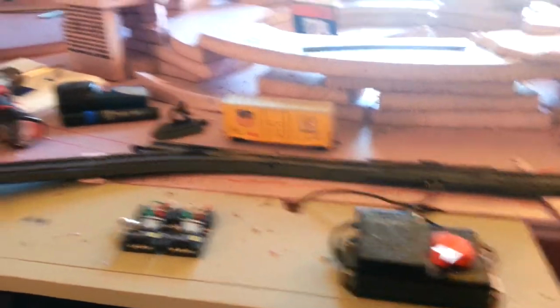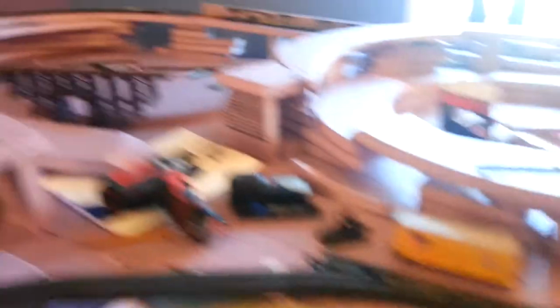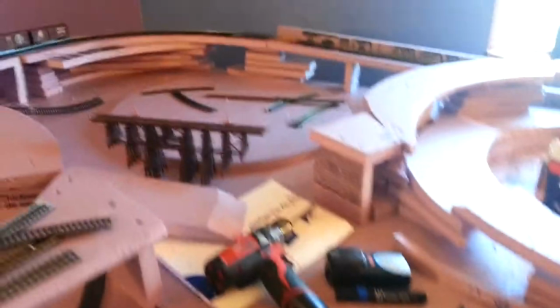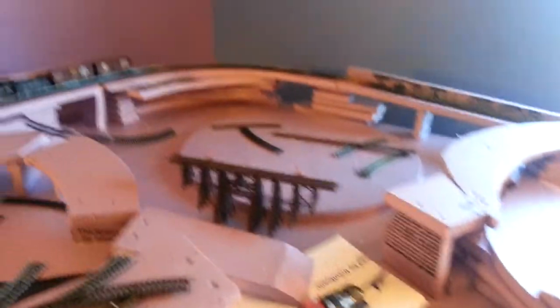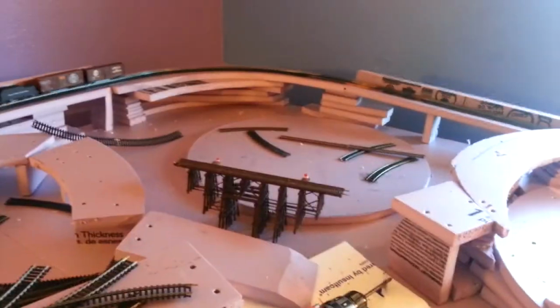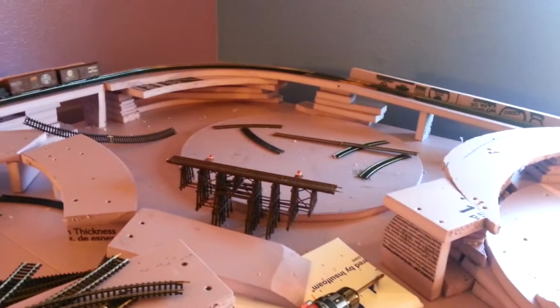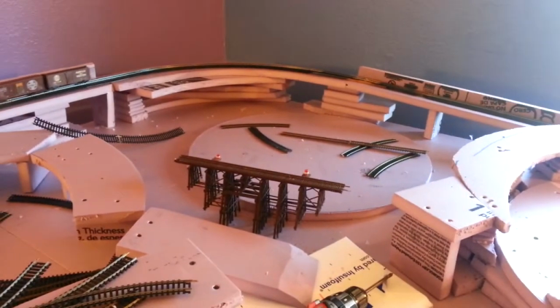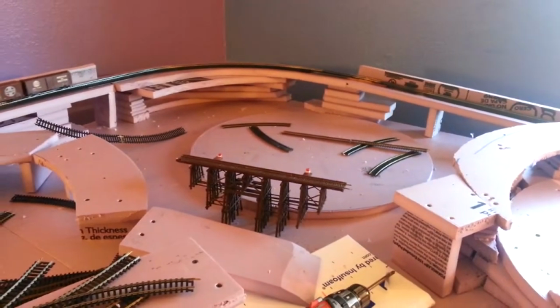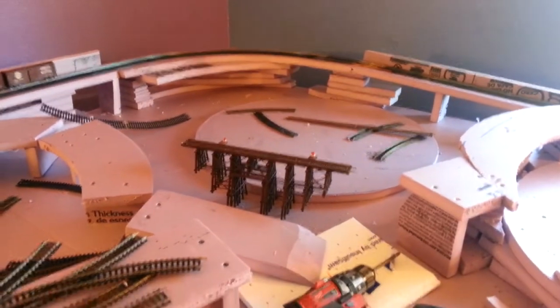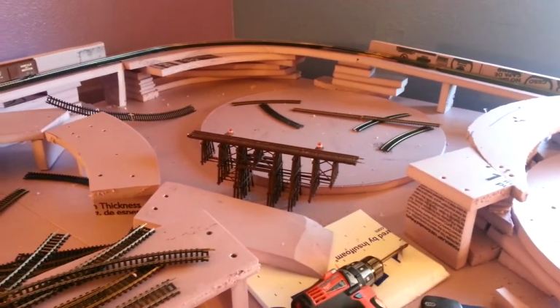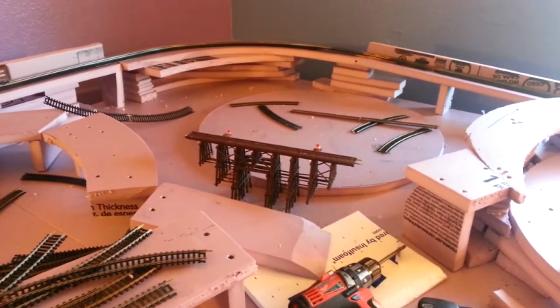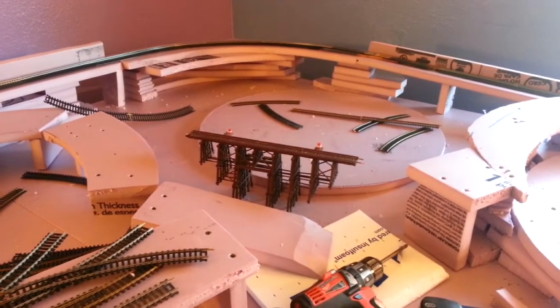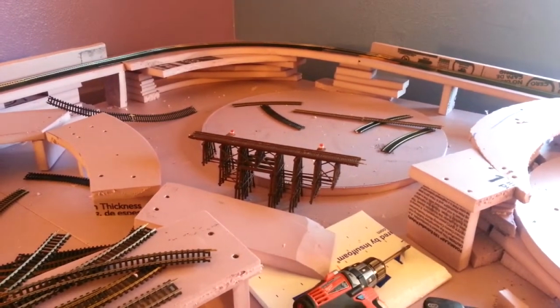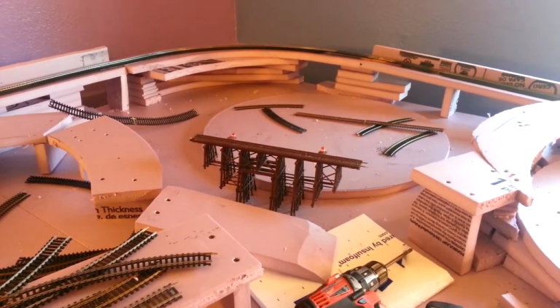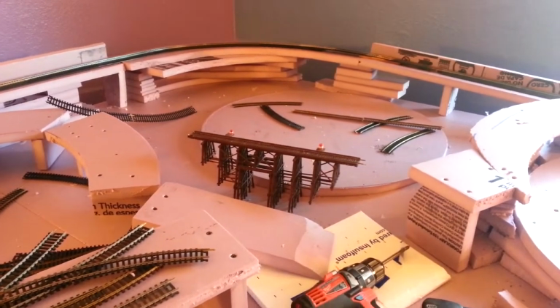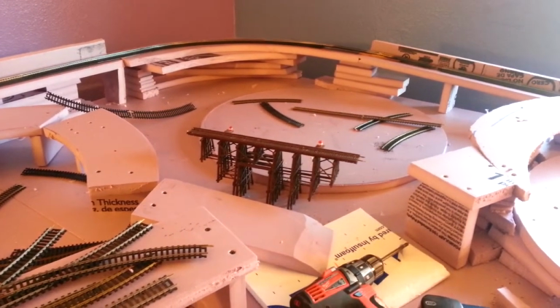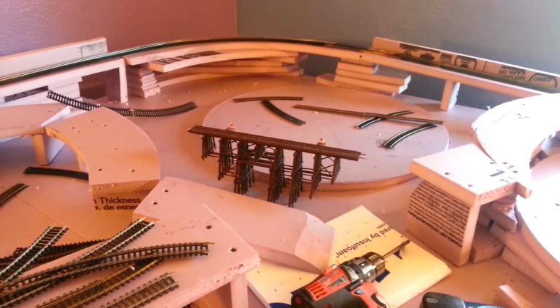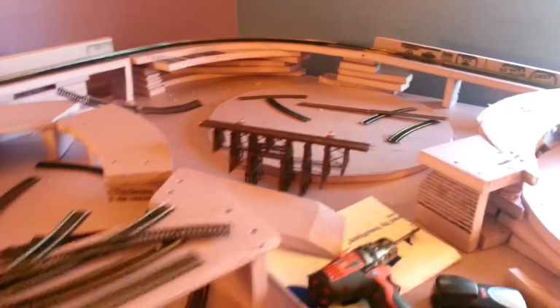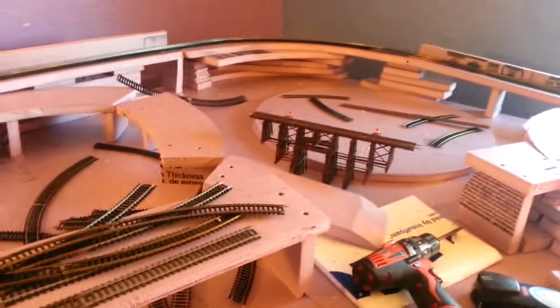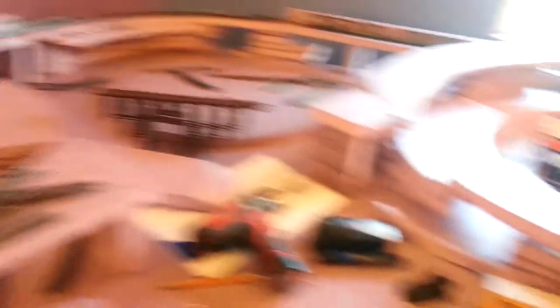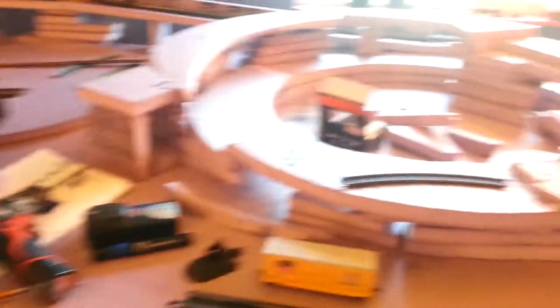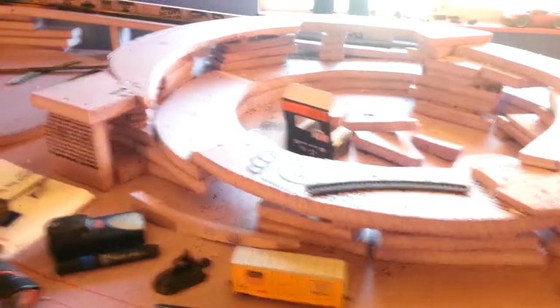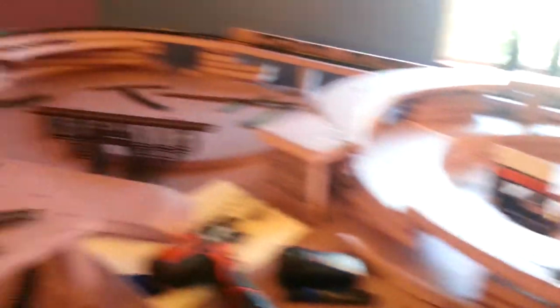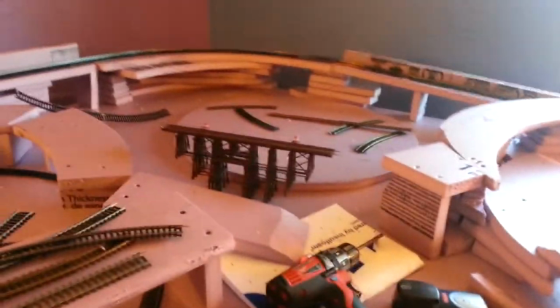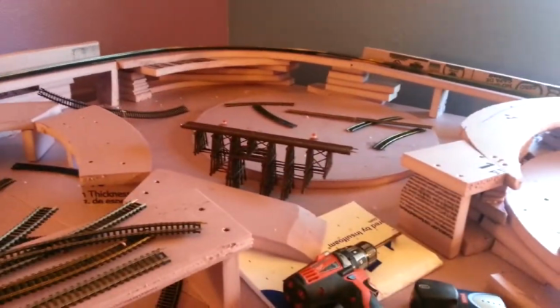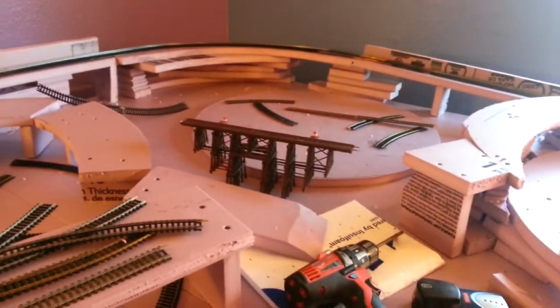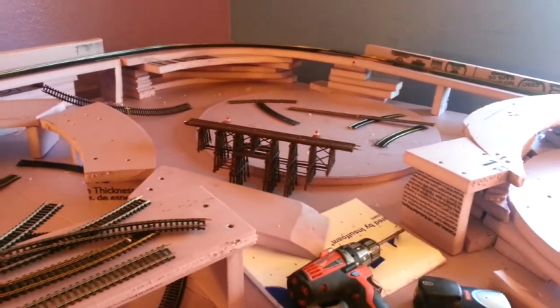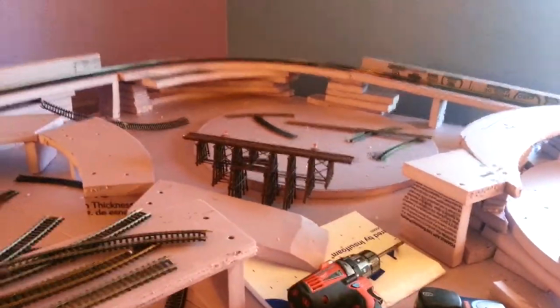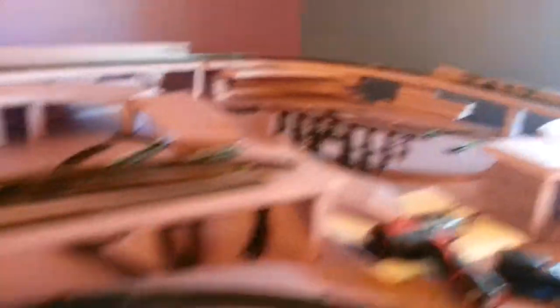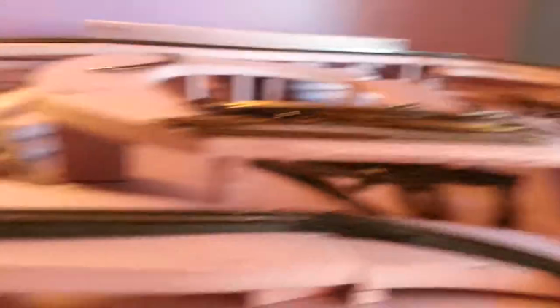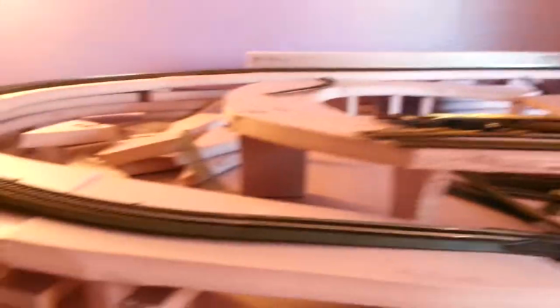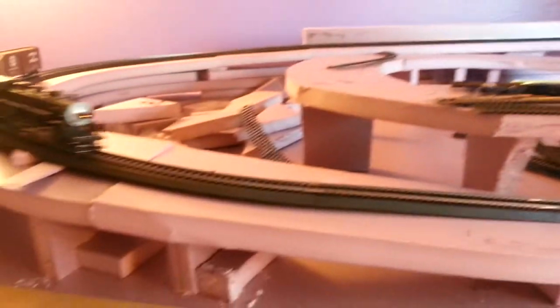I'm going to put a rail yard over there, off of that helix — not the helix, the top of that corner over there.